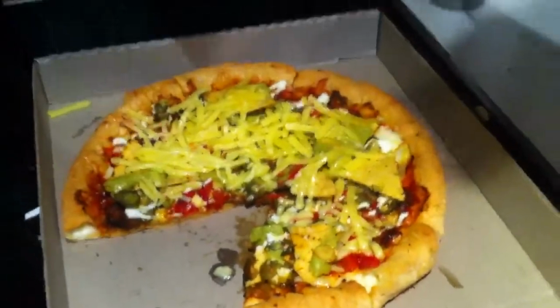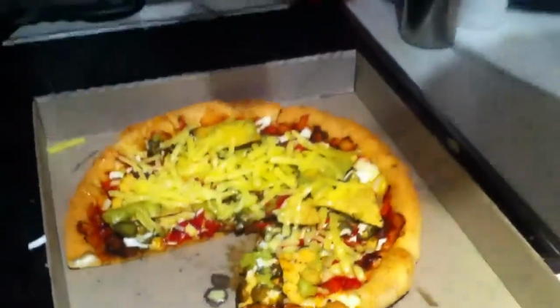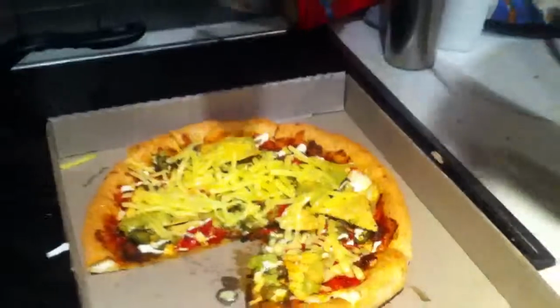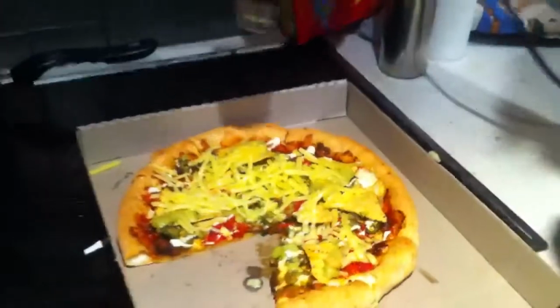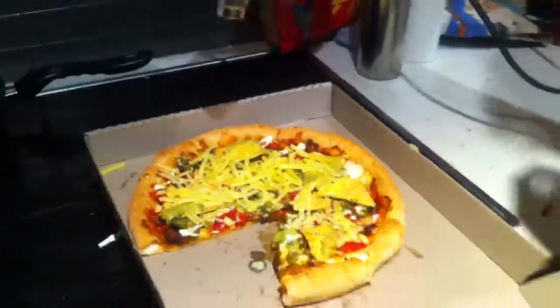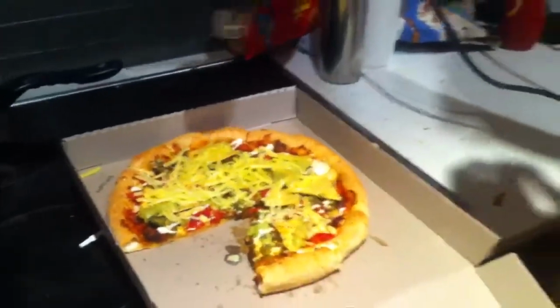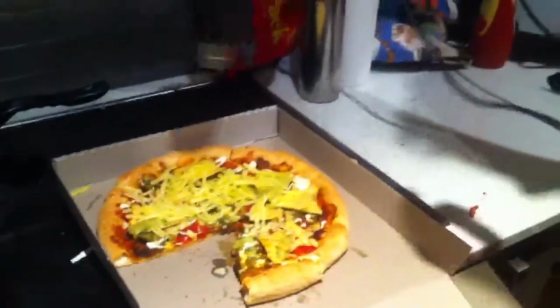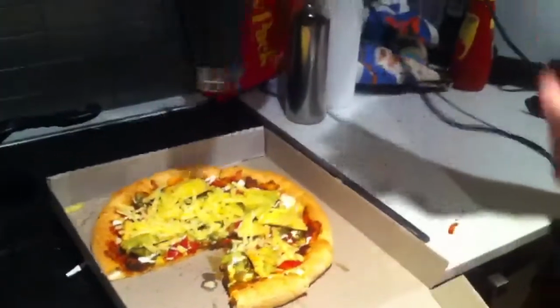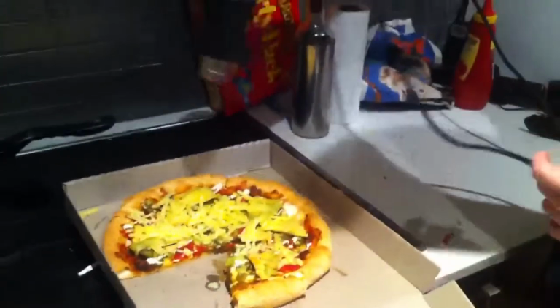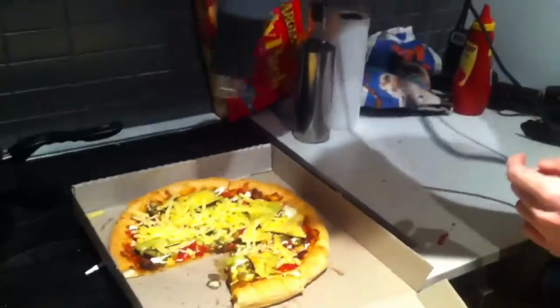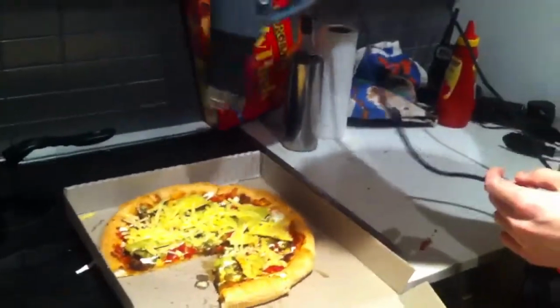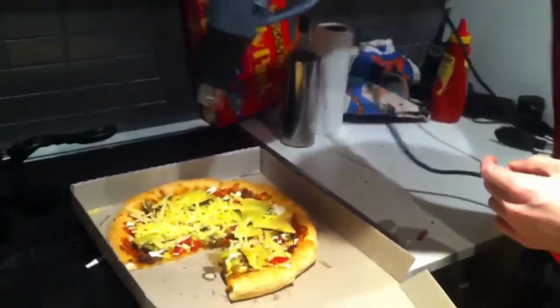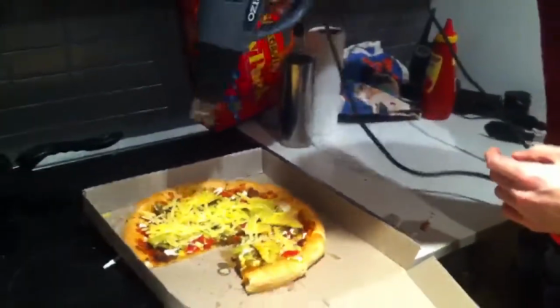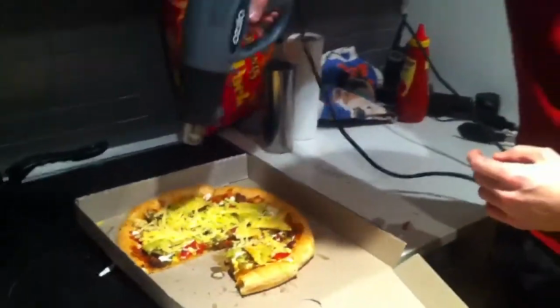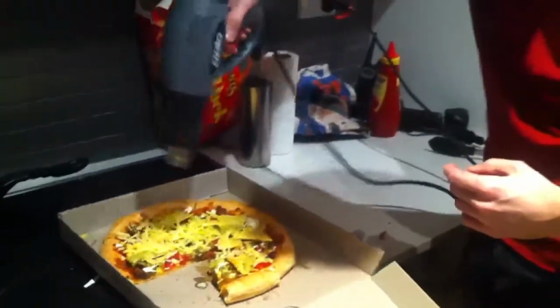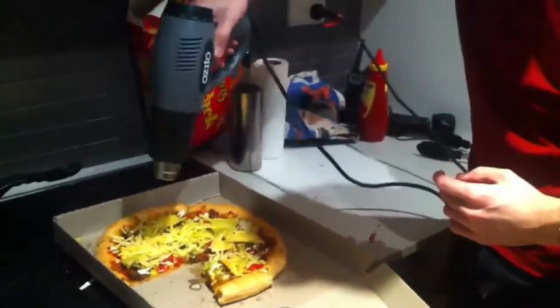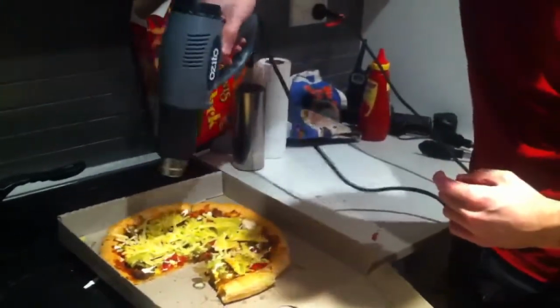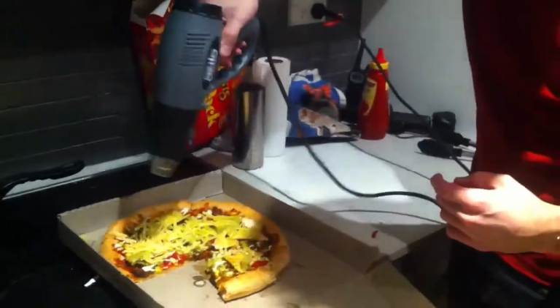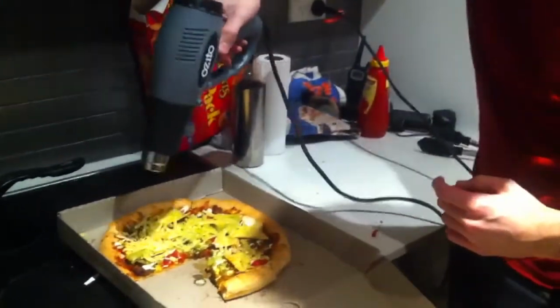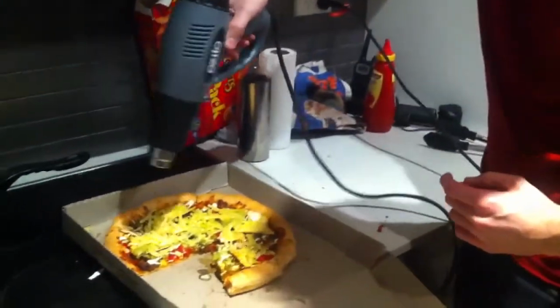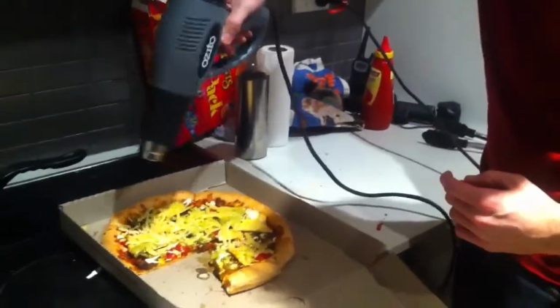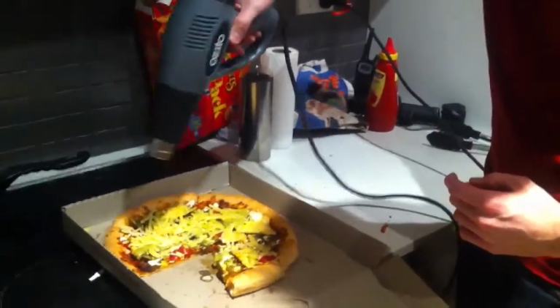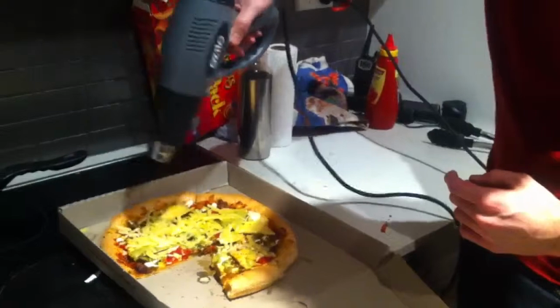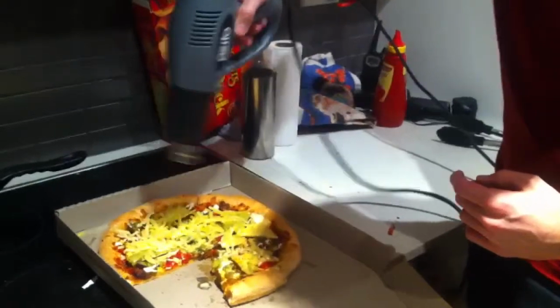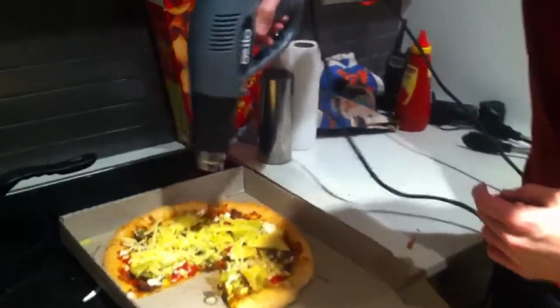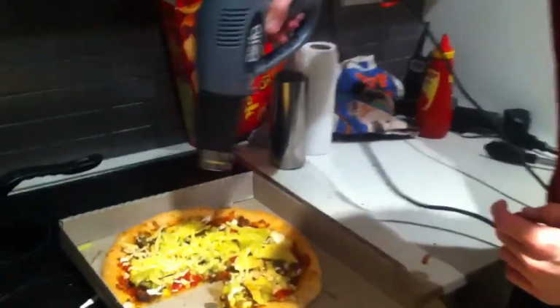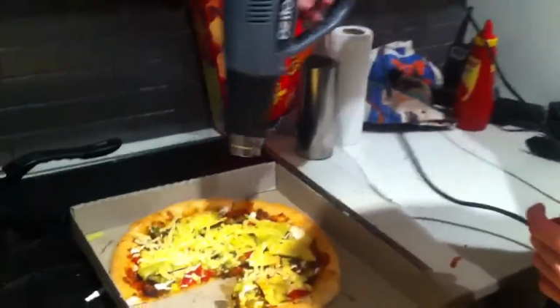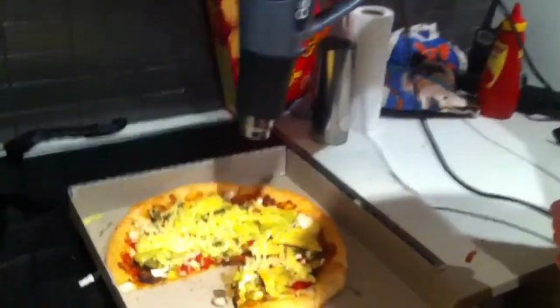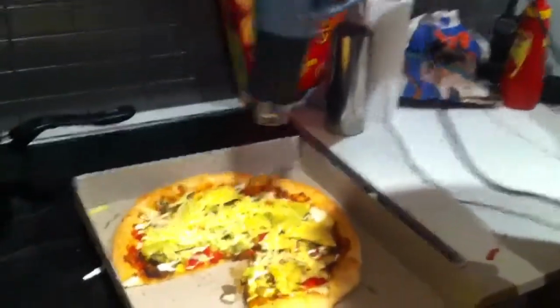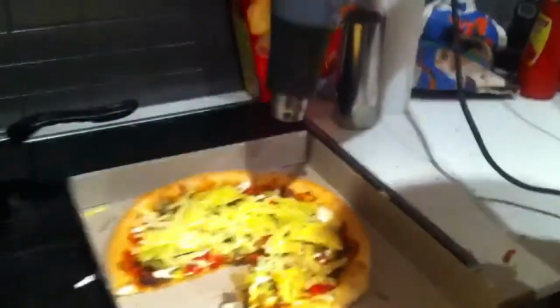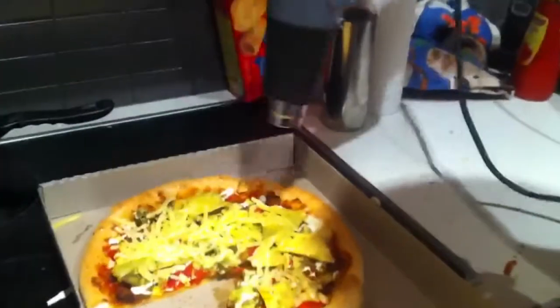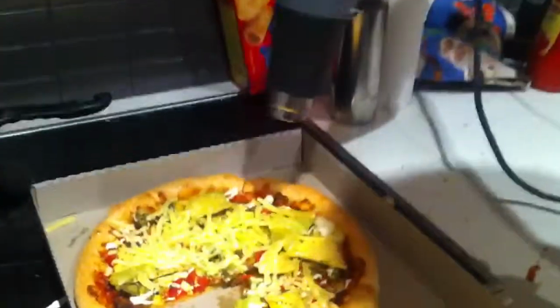Have you got a light touch? No. Only a heat gun. That's awesome.